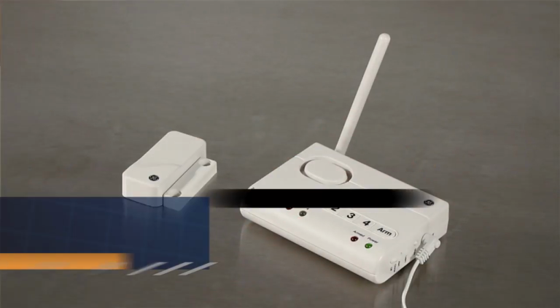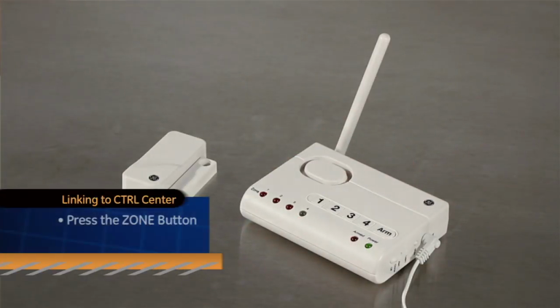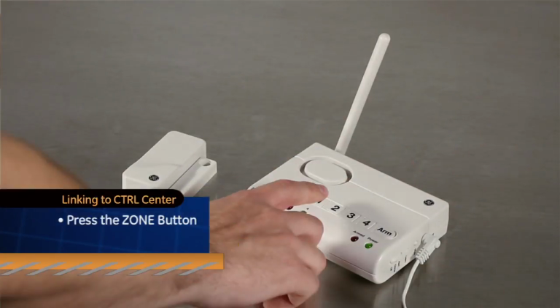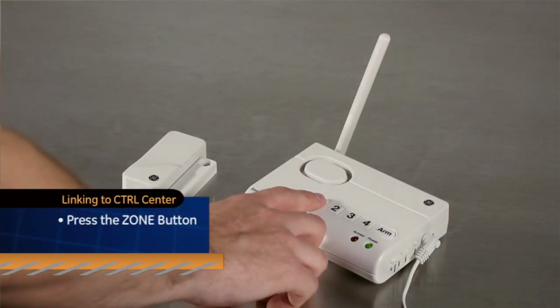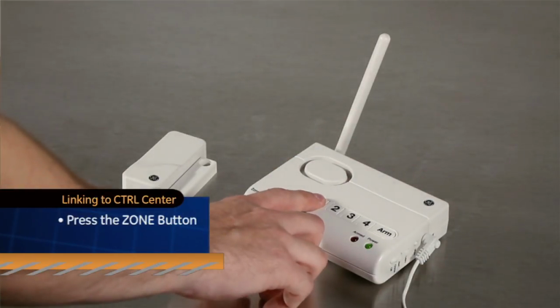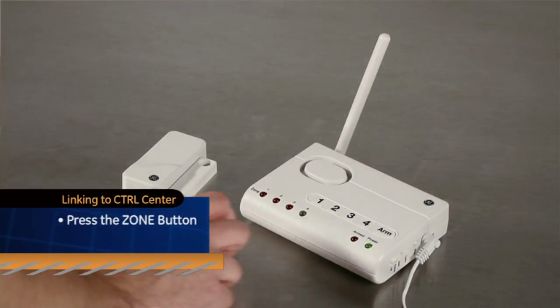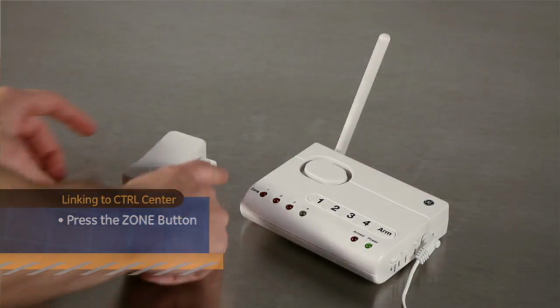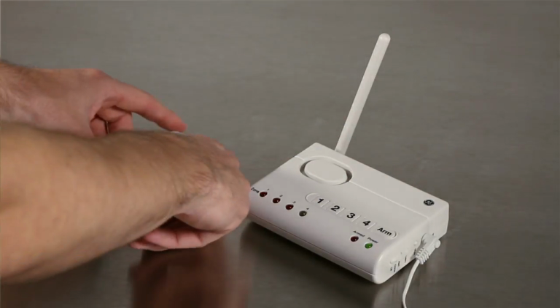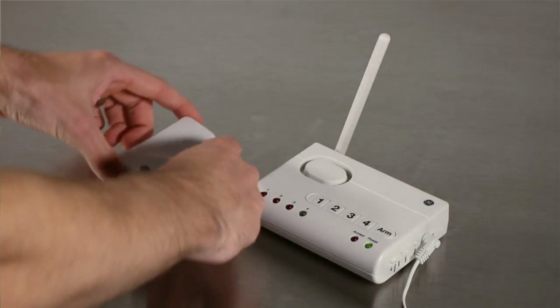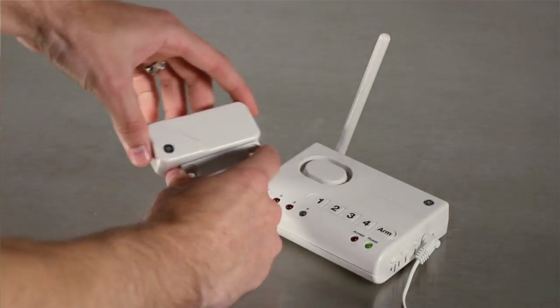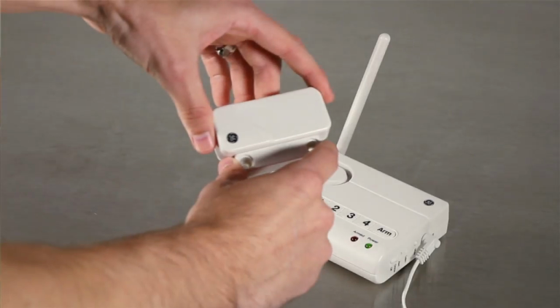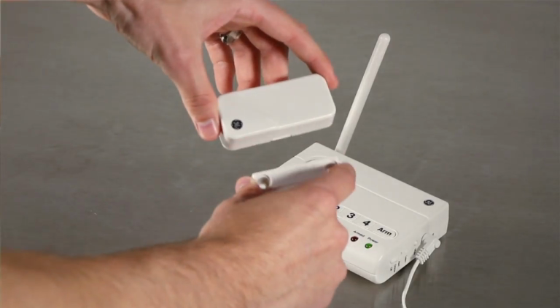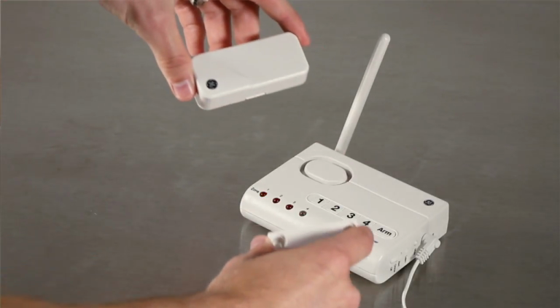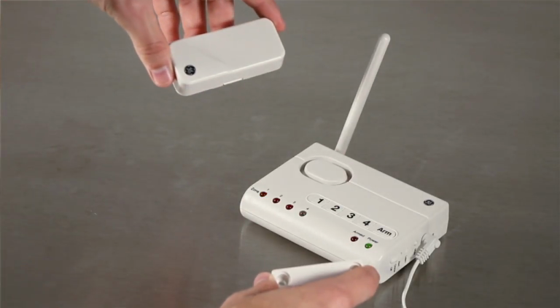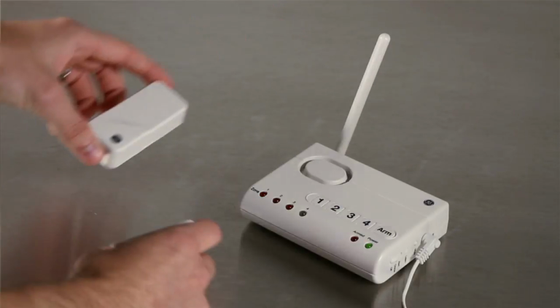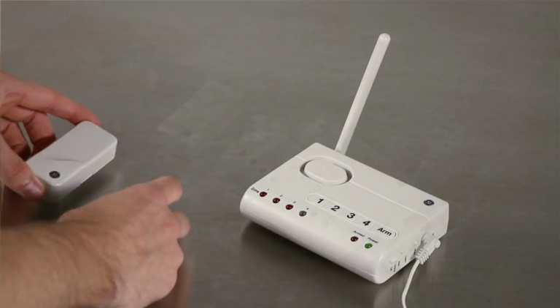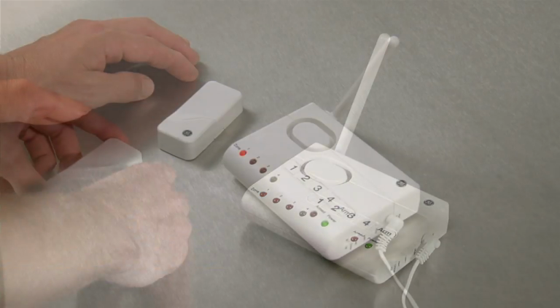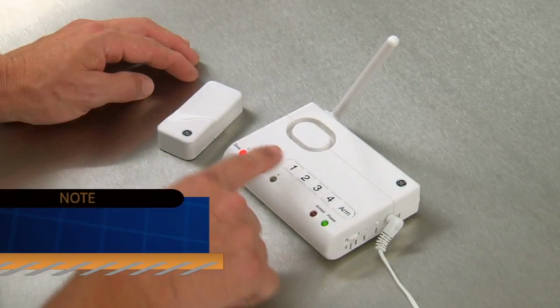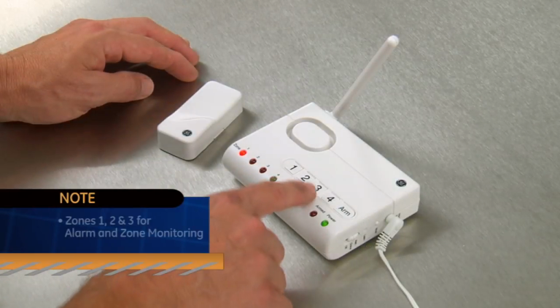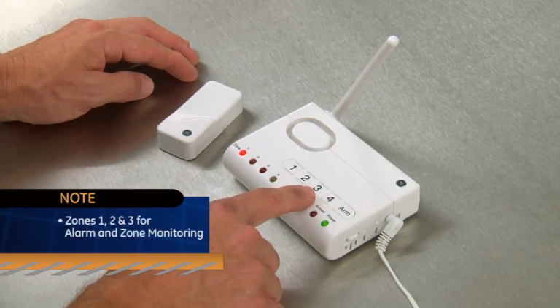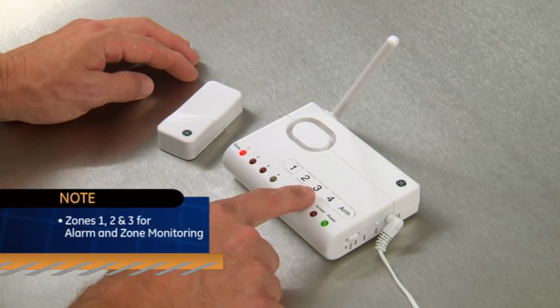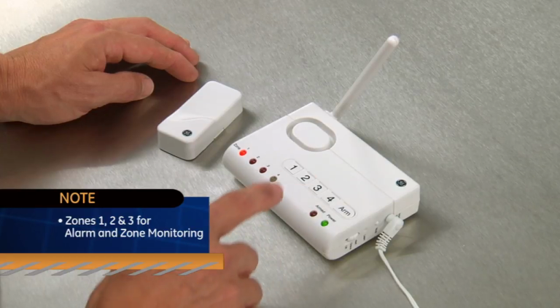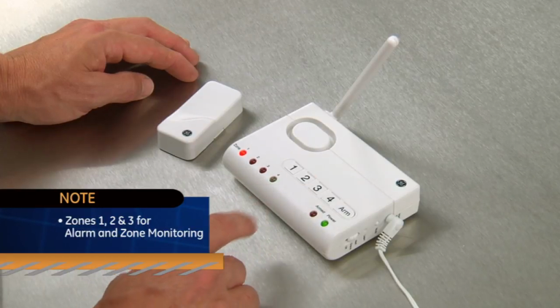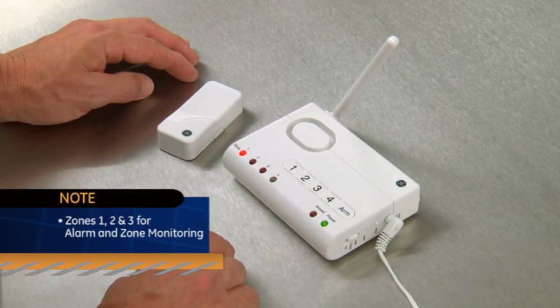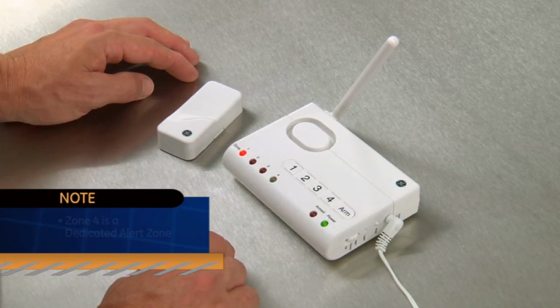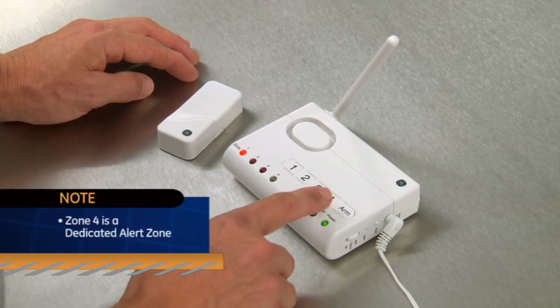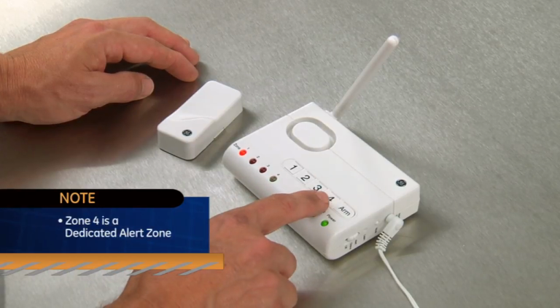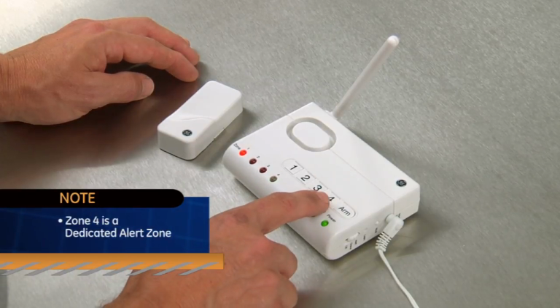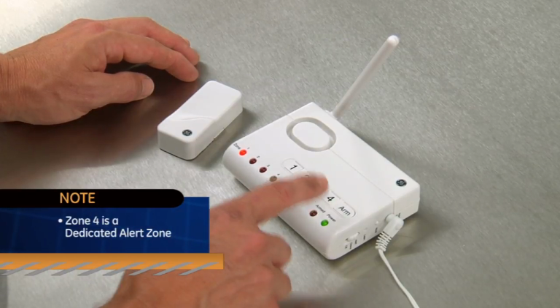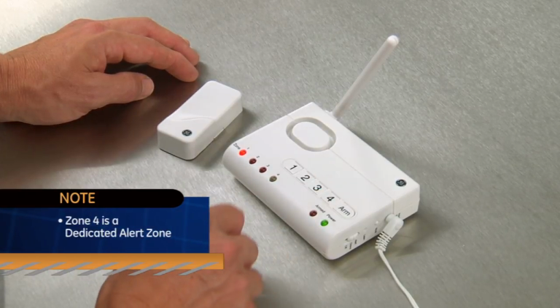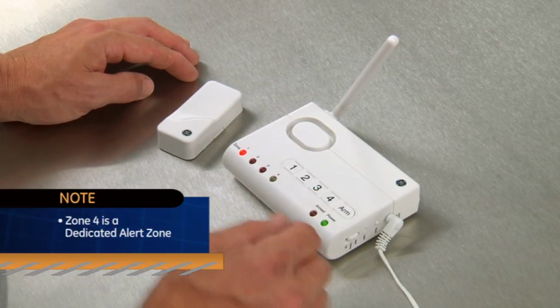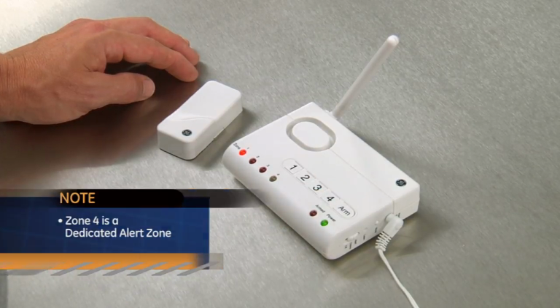Press the zone button 1, 2, 3, or 4, and the red zone indicator LED will flash for that zone. And that's it. Note that zones 1, 2, and 3 are for the alarm and zone monitoring, and zone 4 is a dedicated alert zone and will not activate the alarm.